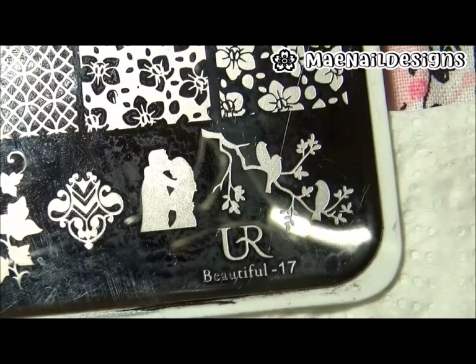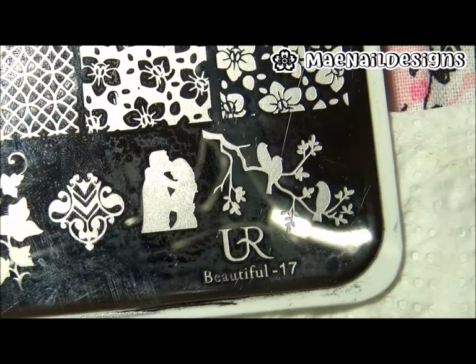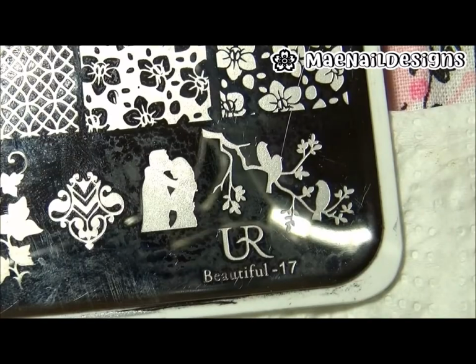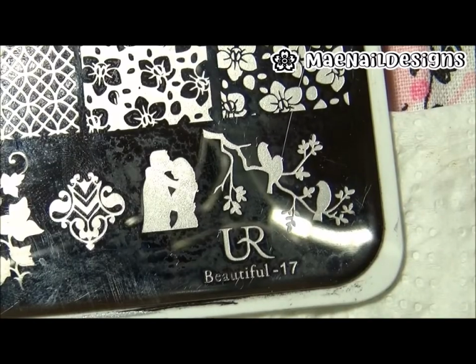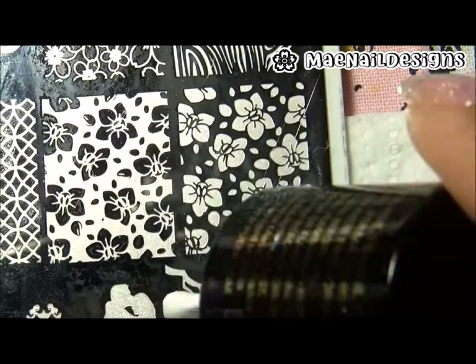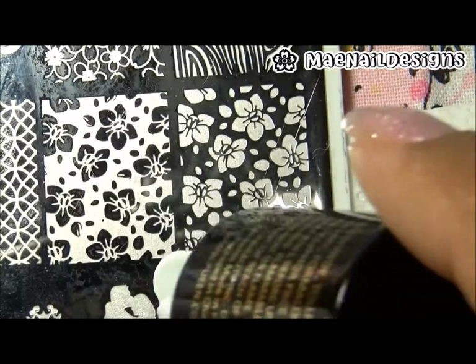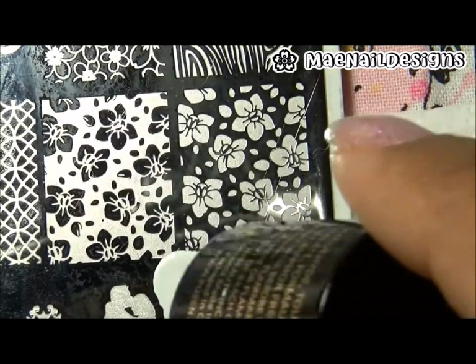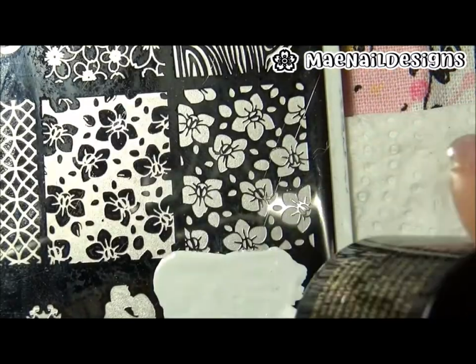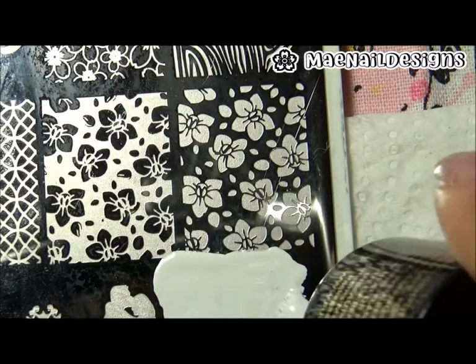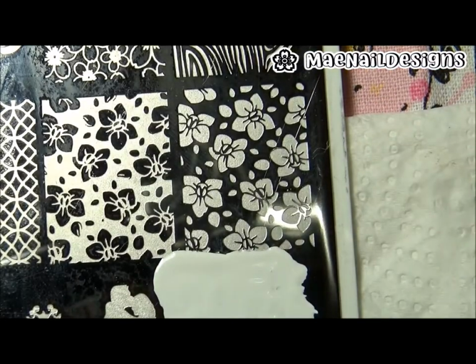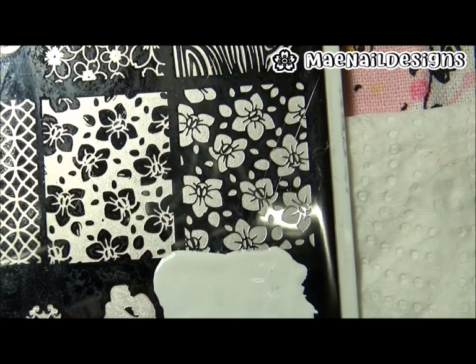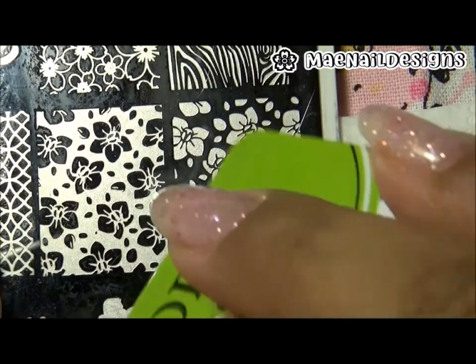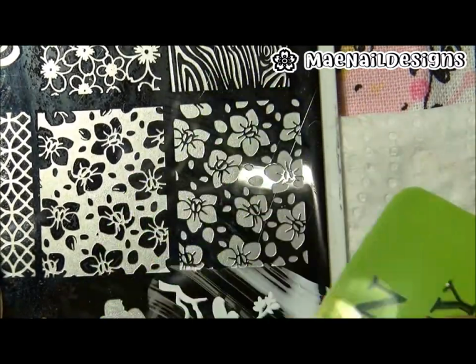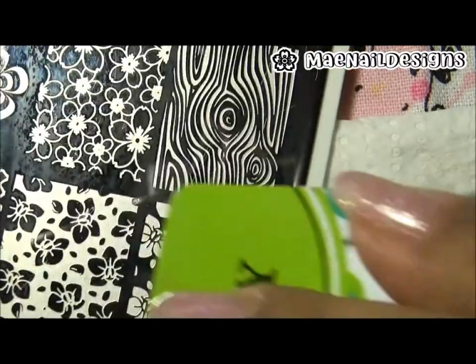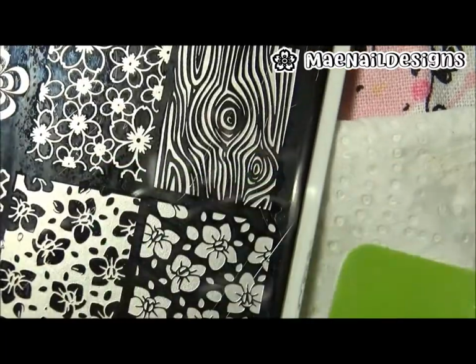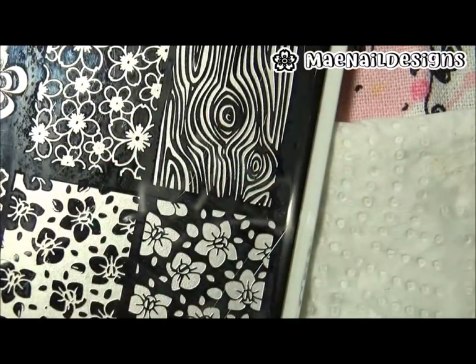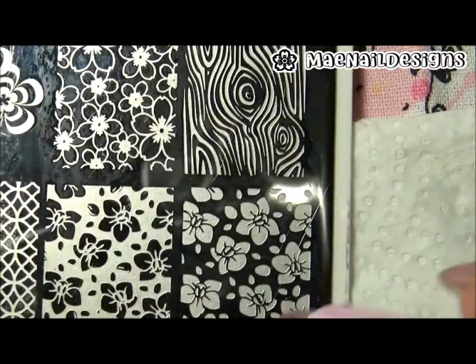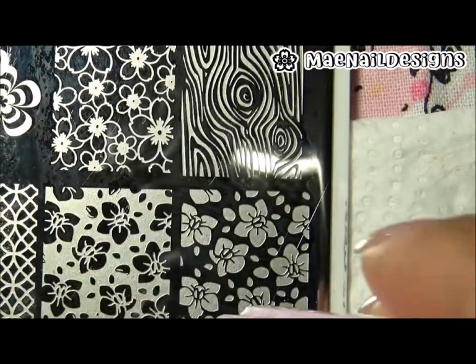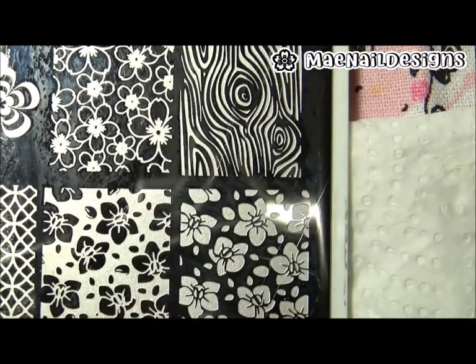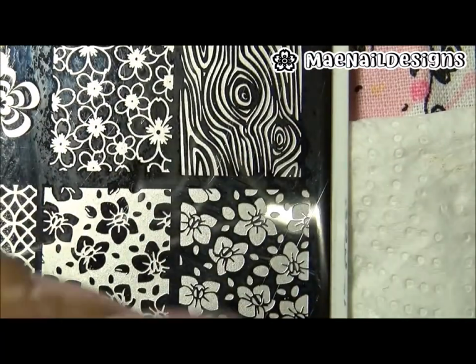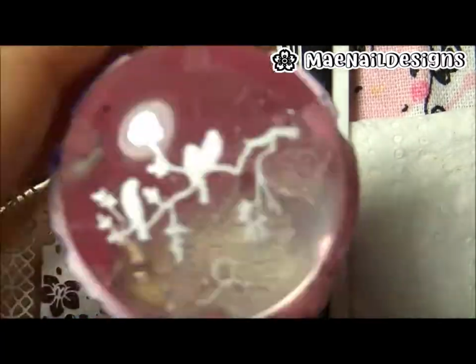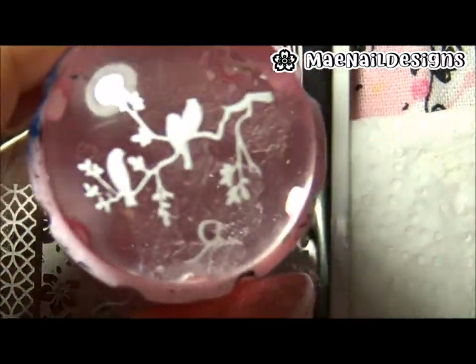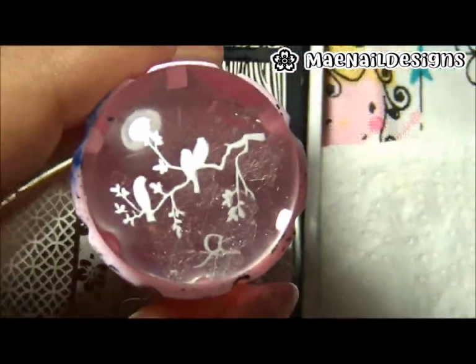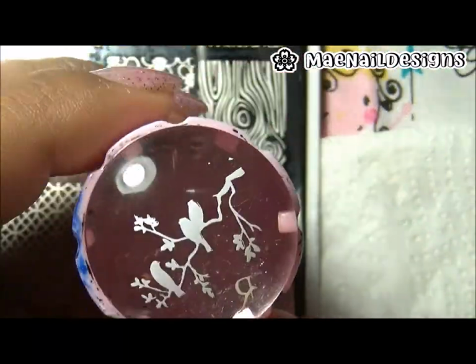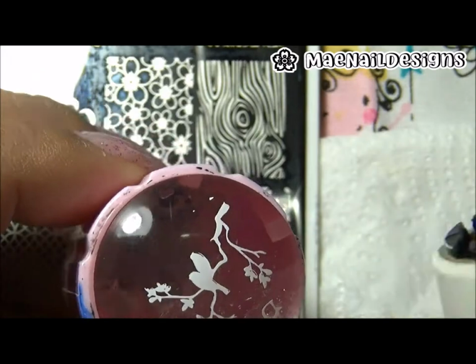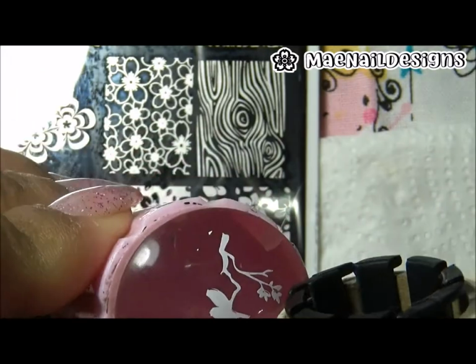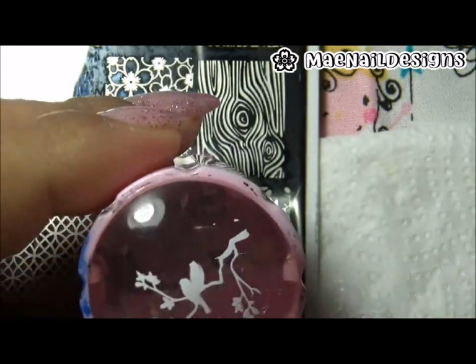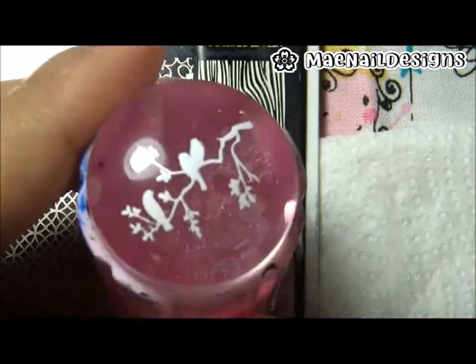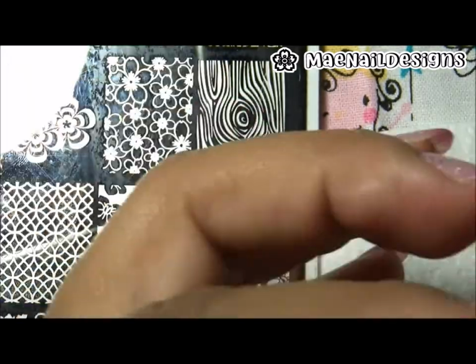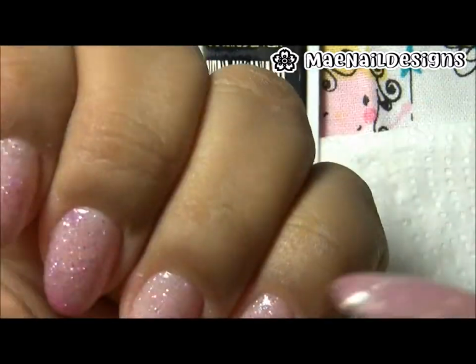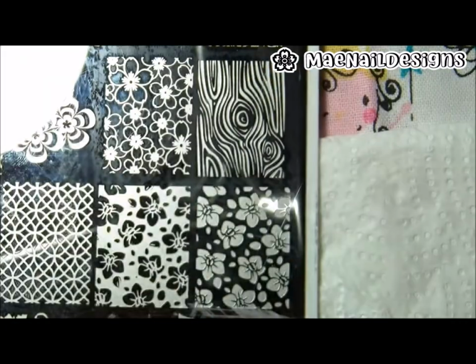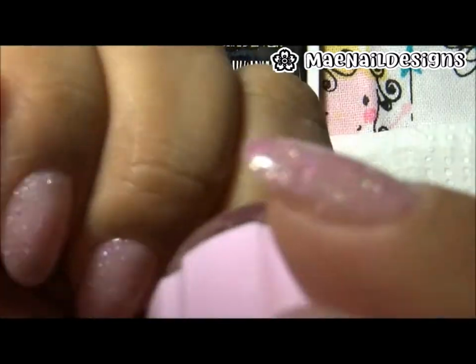This plate has pictures of some cherry blossoms, and I decided to add these little birdies on a branch on my ring finger nails. I am using Queen white stamping polish.